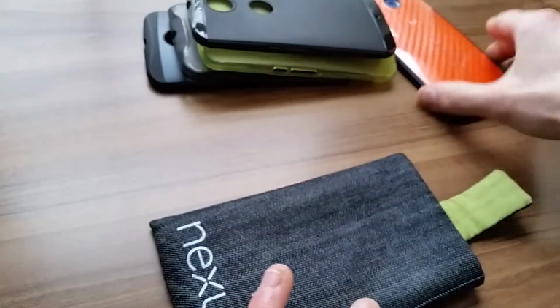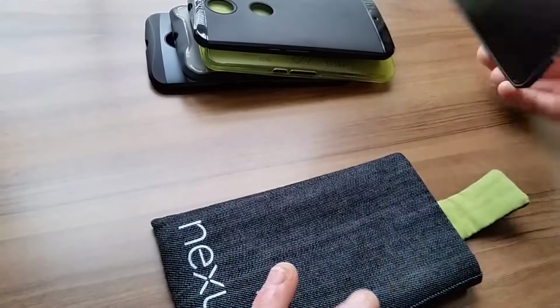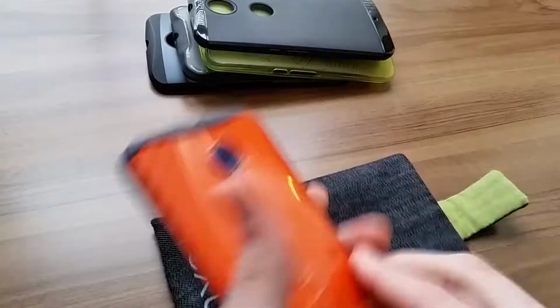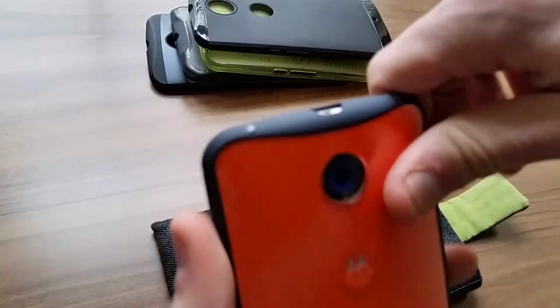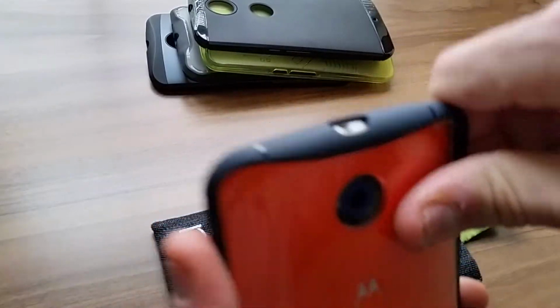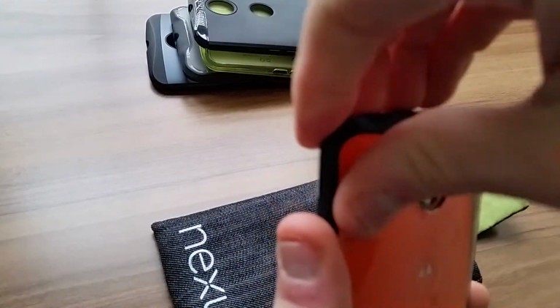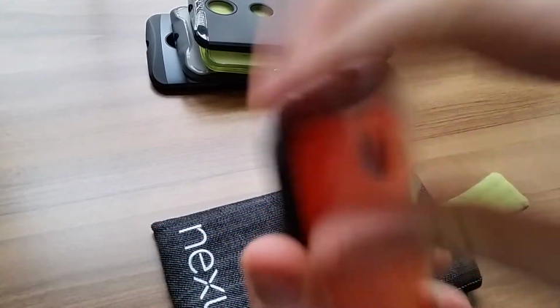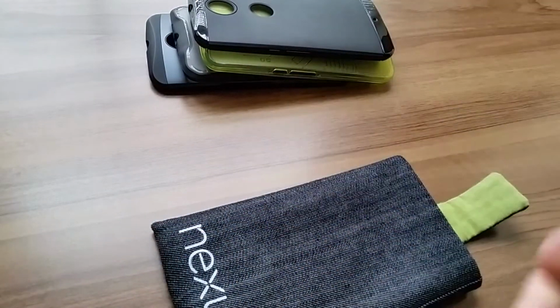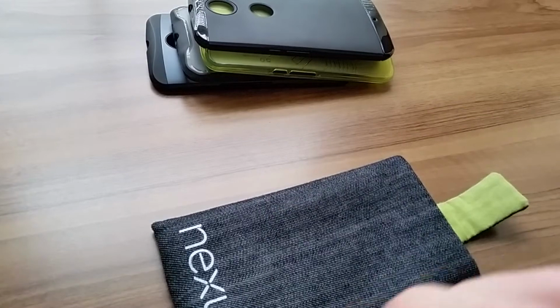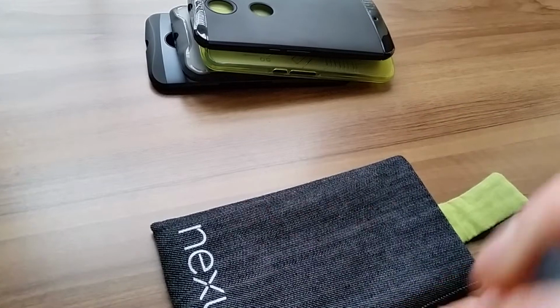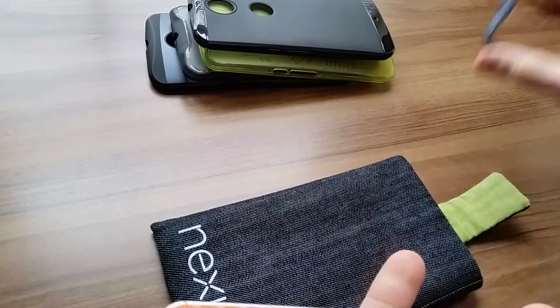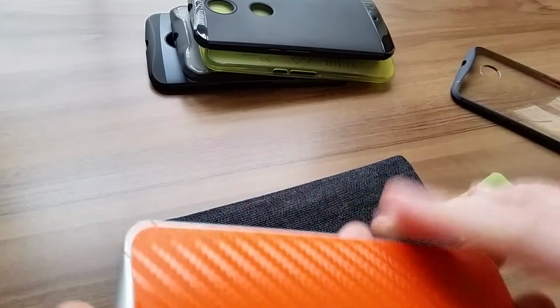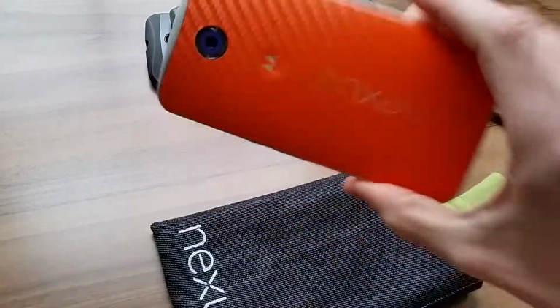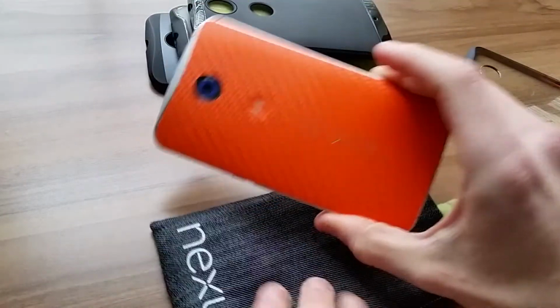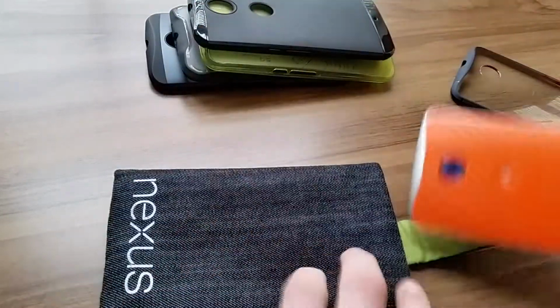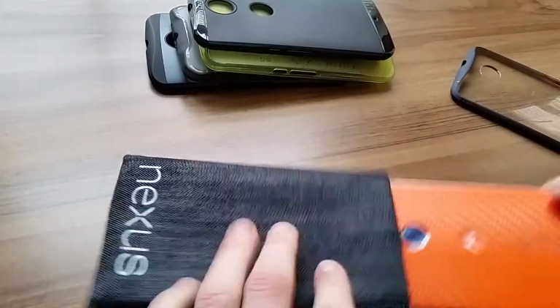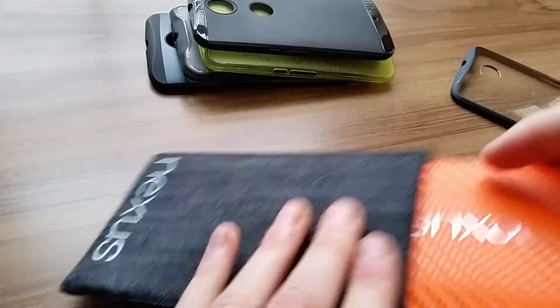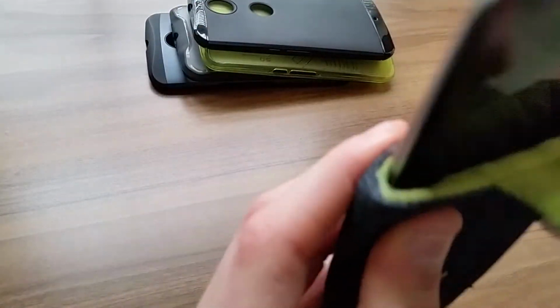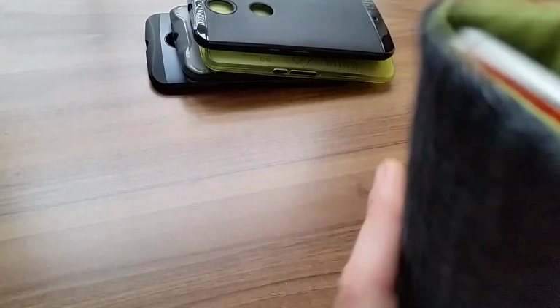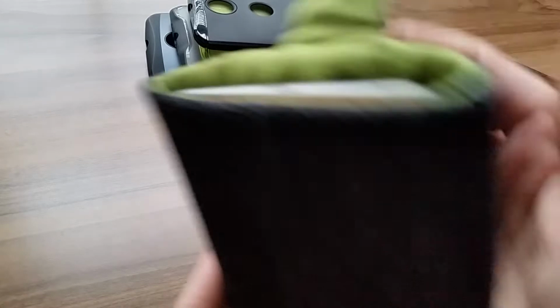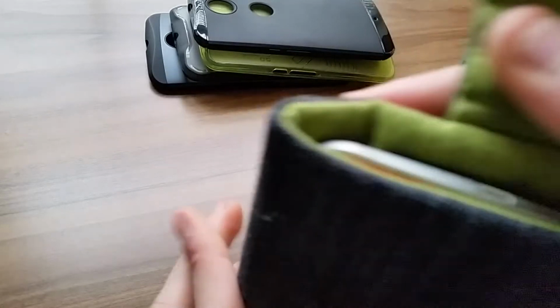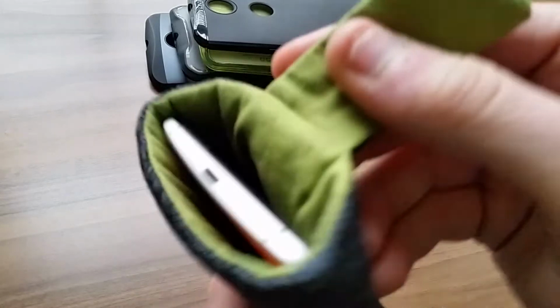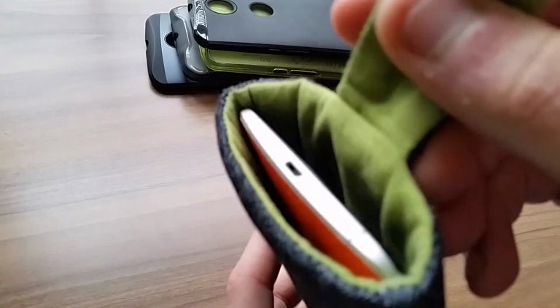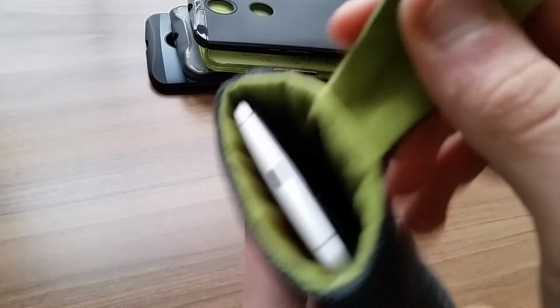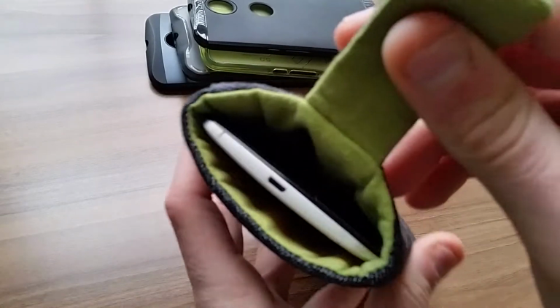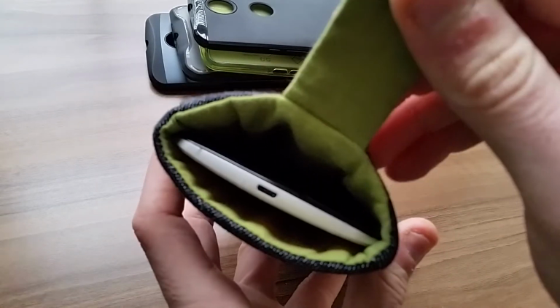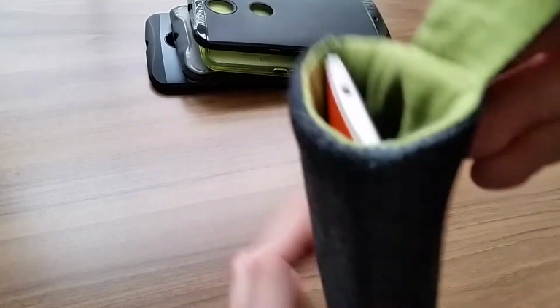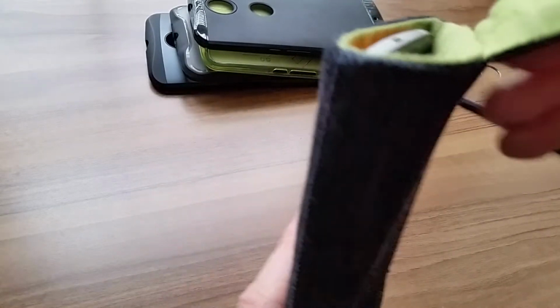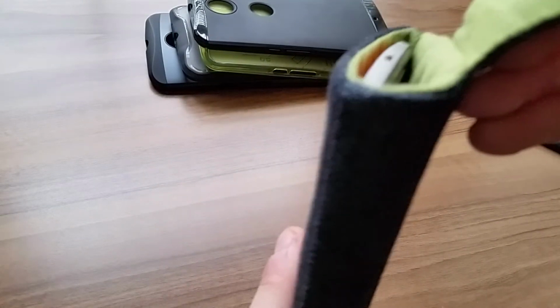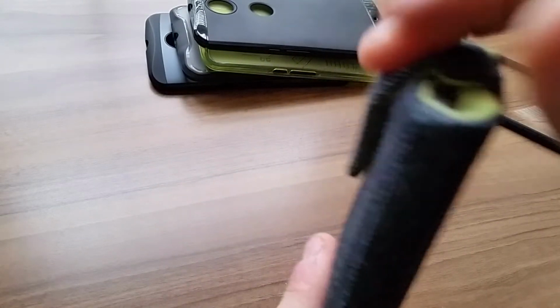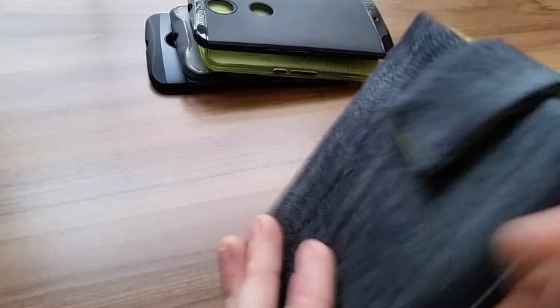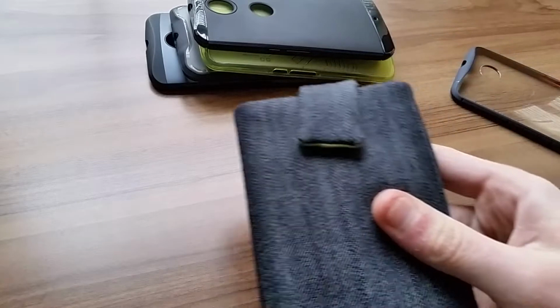And if you want your Nexus 6 without a case on it at all, you can just pop it on in — it'll fit just fine. It'll move around a little bit, but relatively speaking, you have plenty of room in there to keep it in.